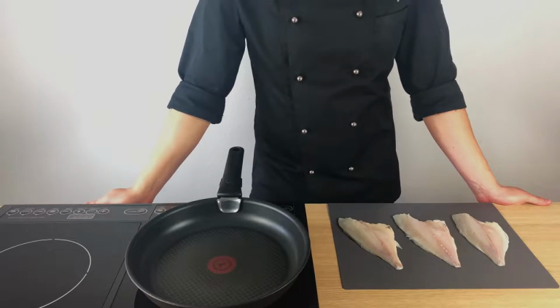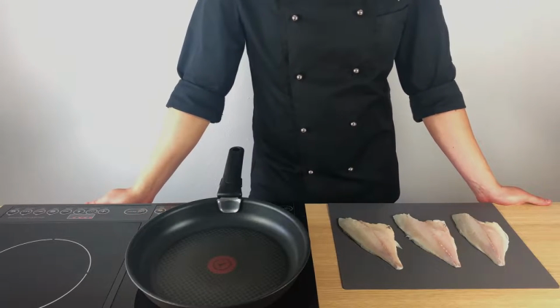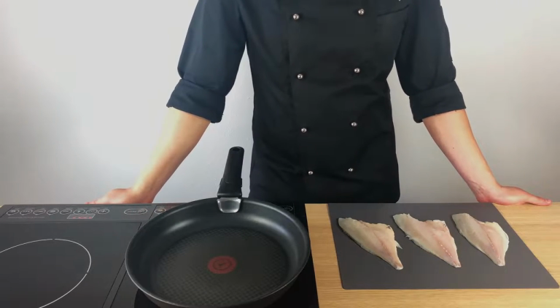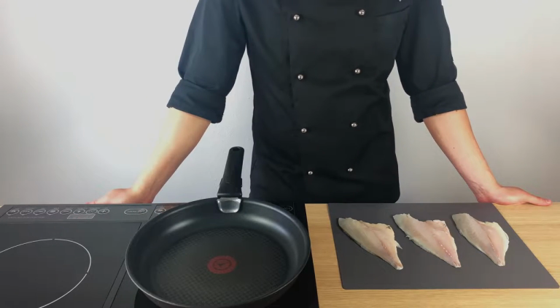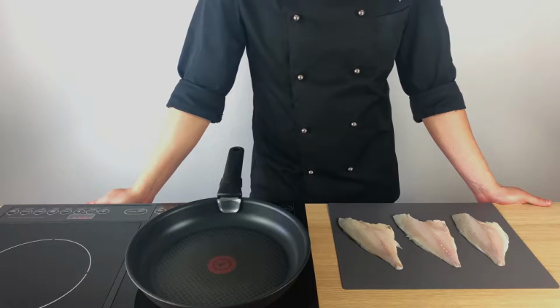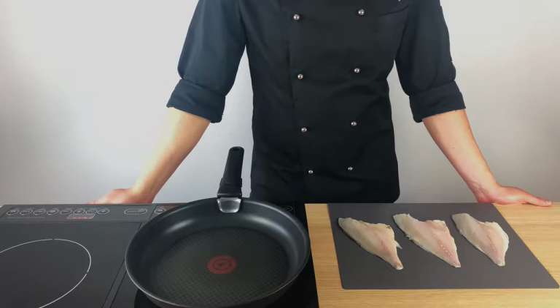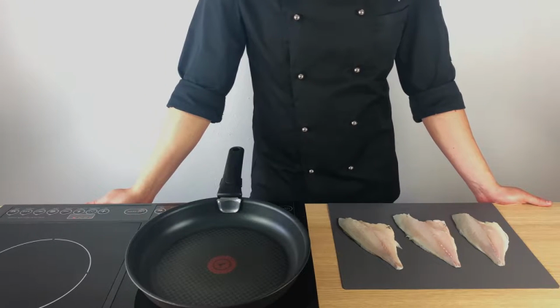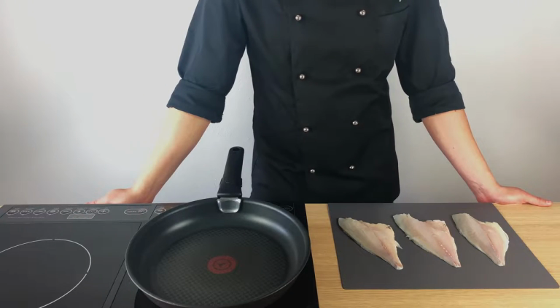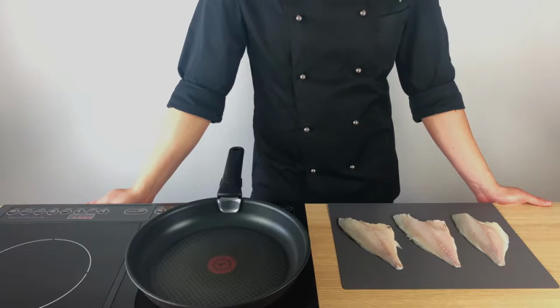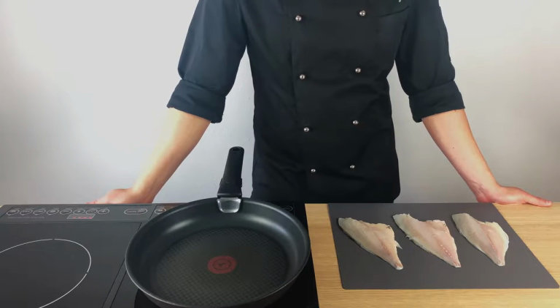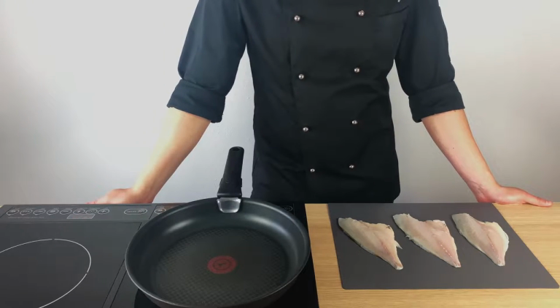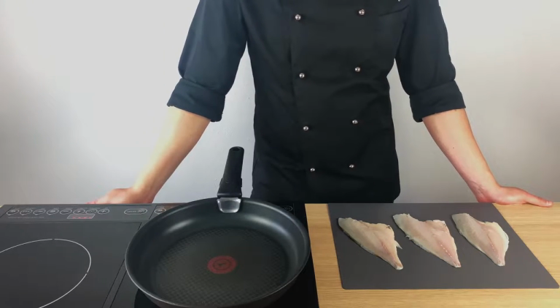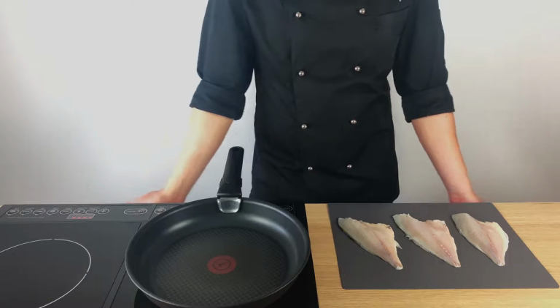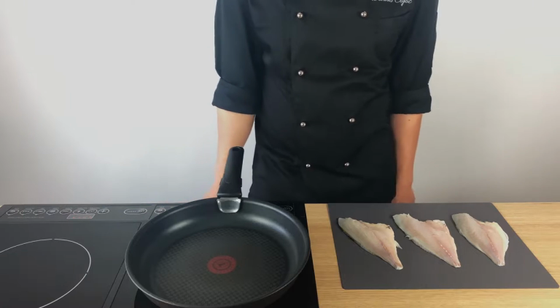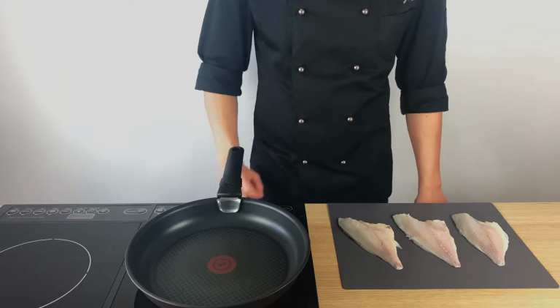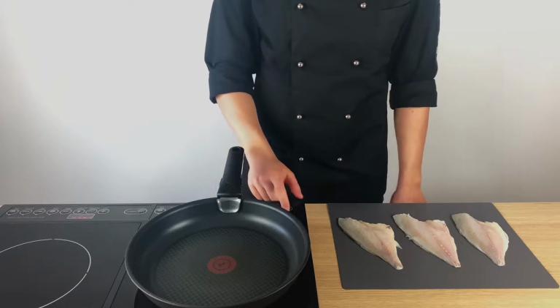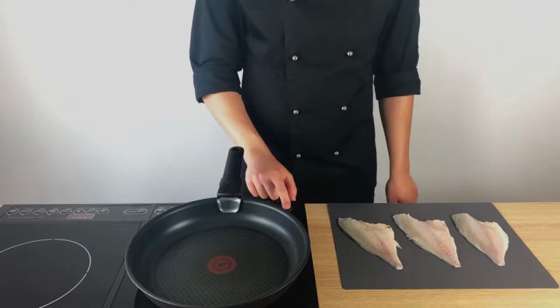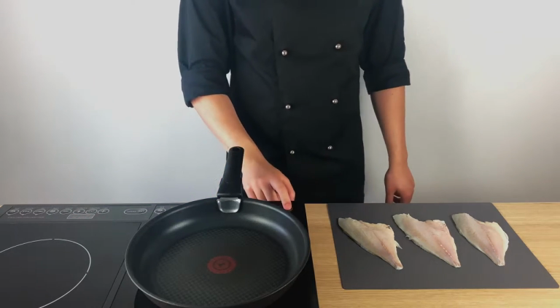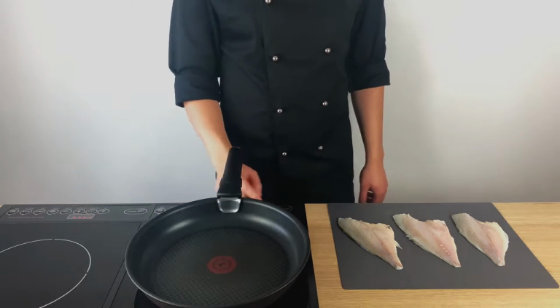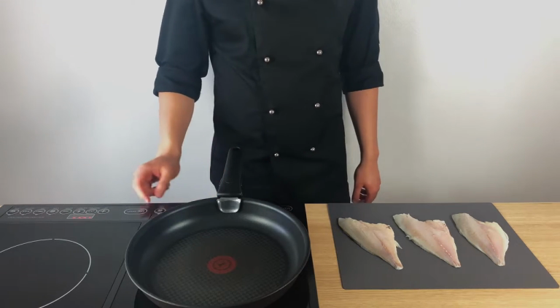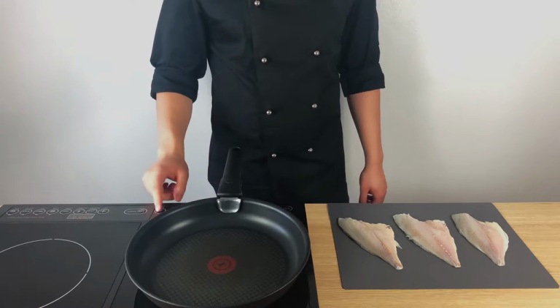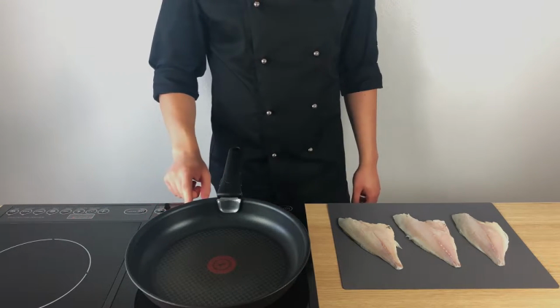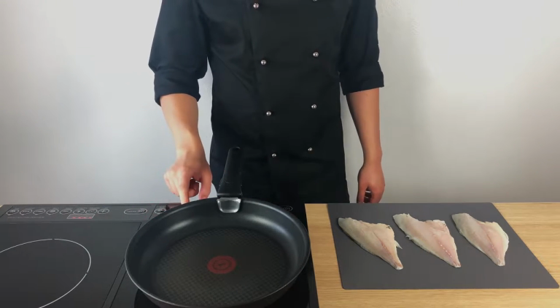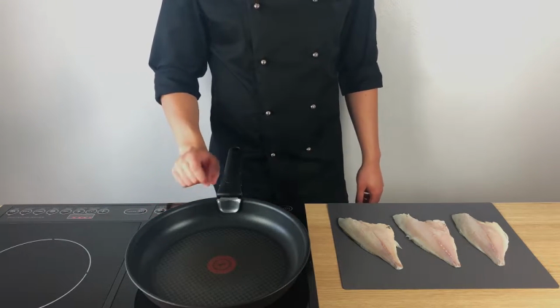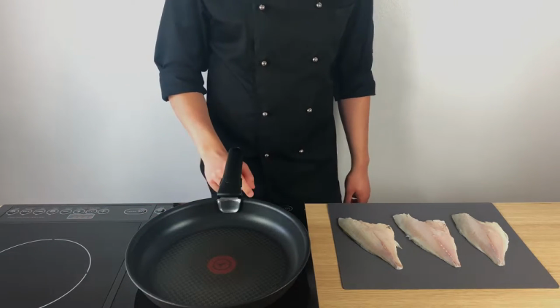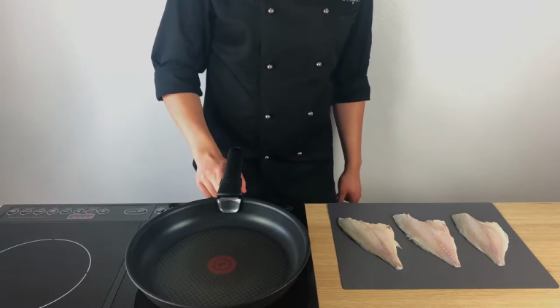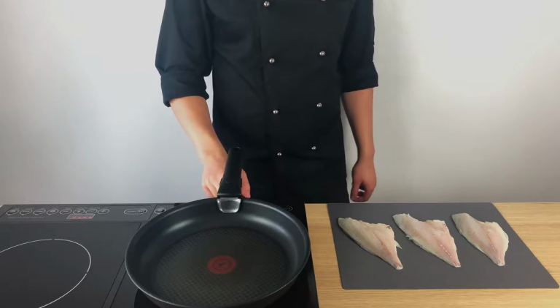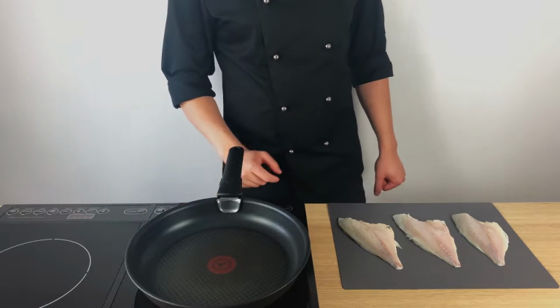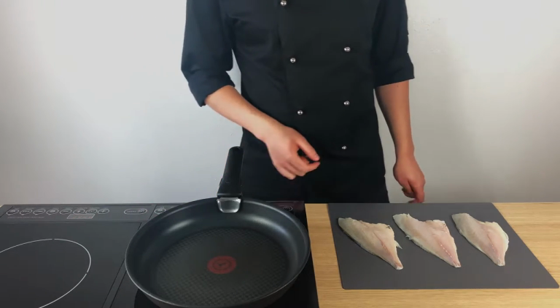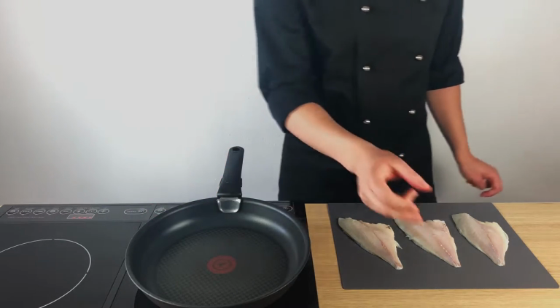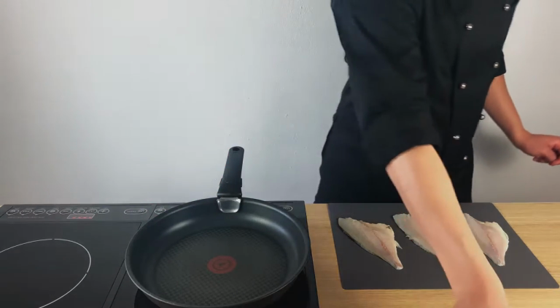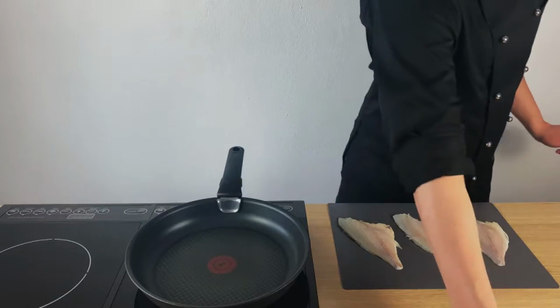Hello there guys and welcome to the Prepare Your Pan channel. Today we will make a sea bream fillet served with zucchini noodles. It's easy, simple and delicious. So let's get started.